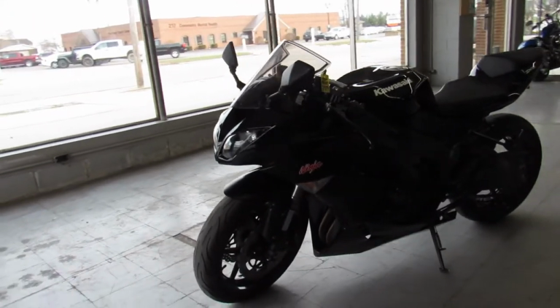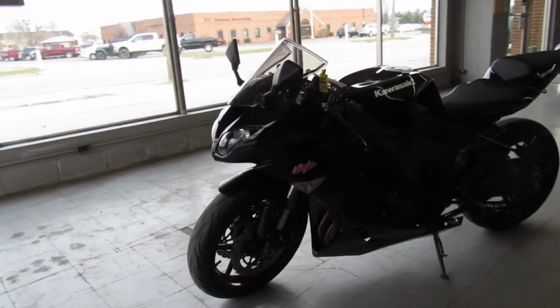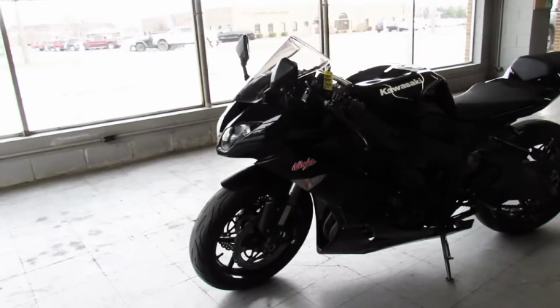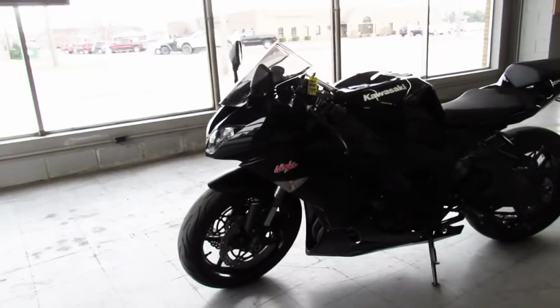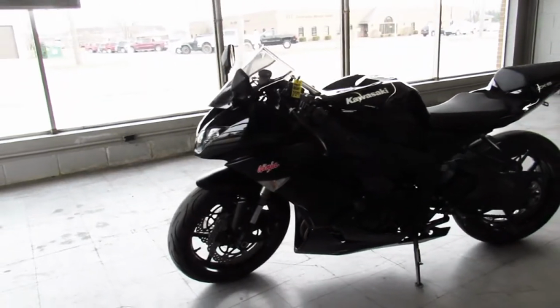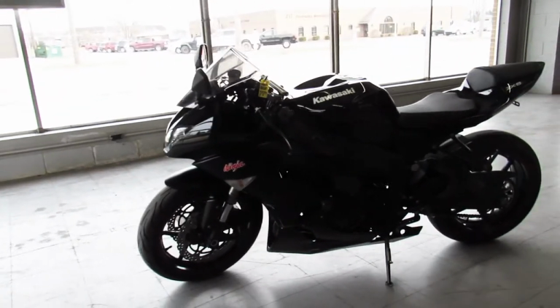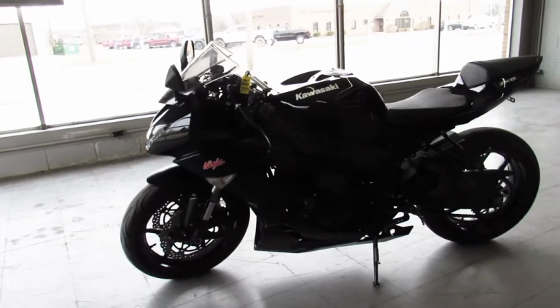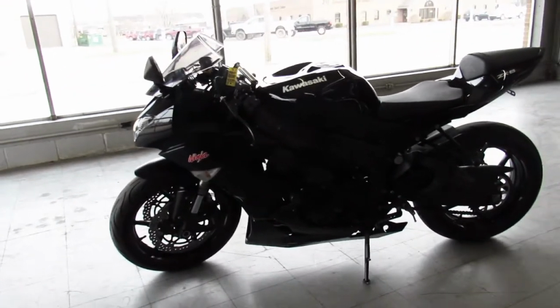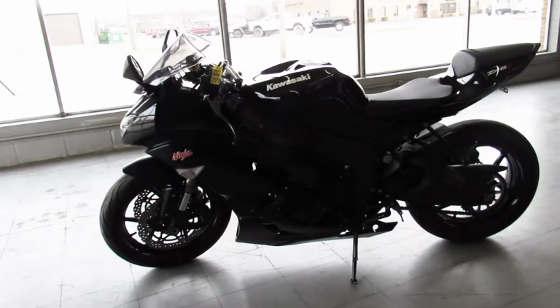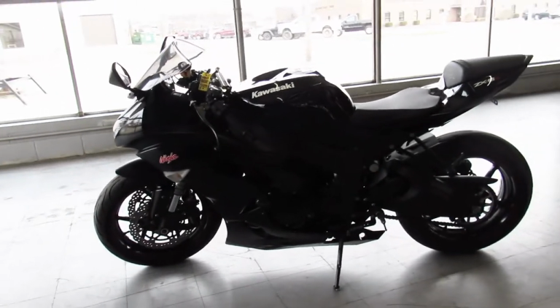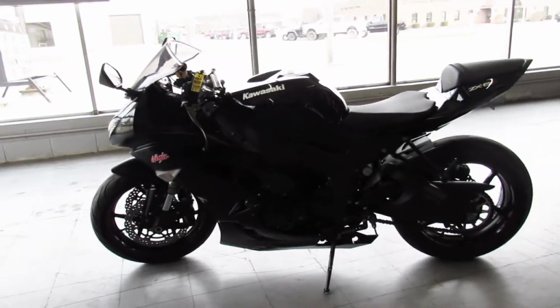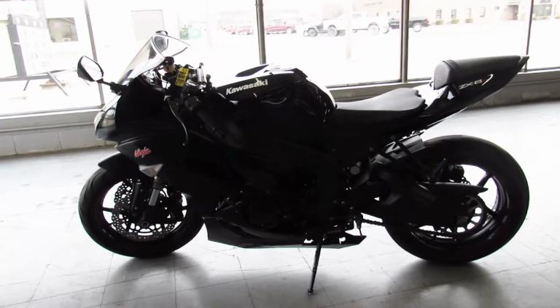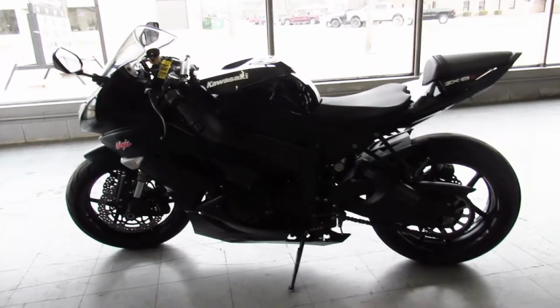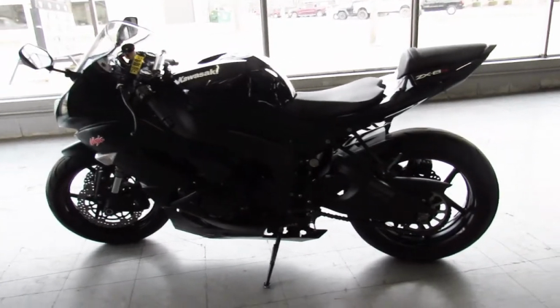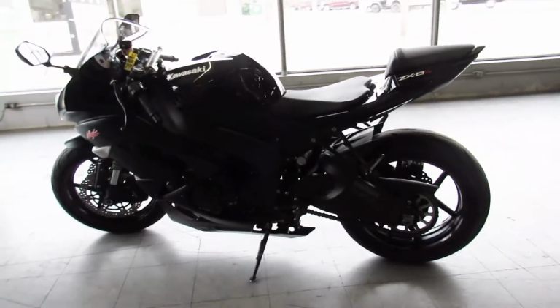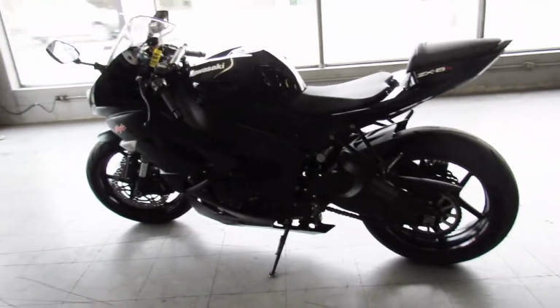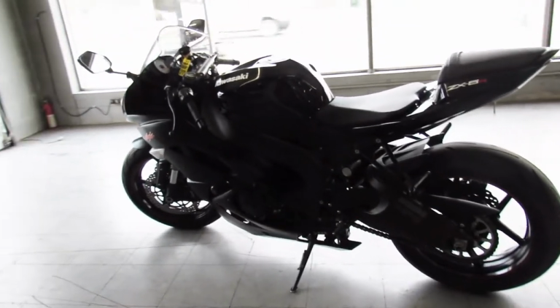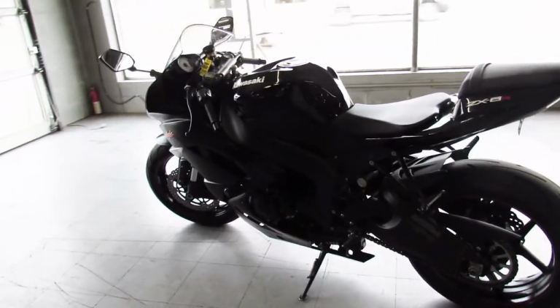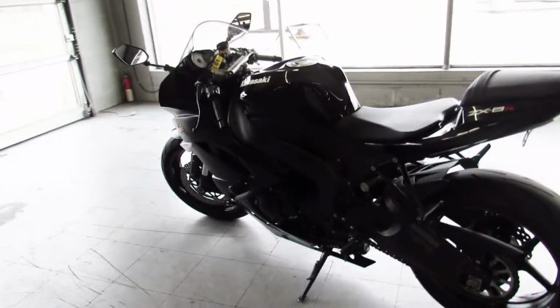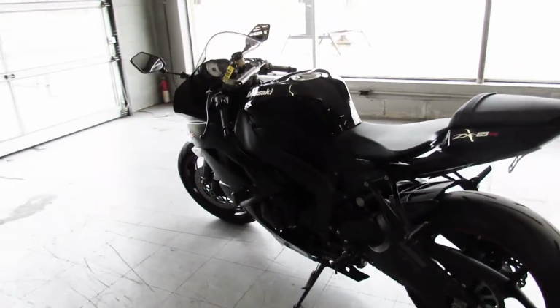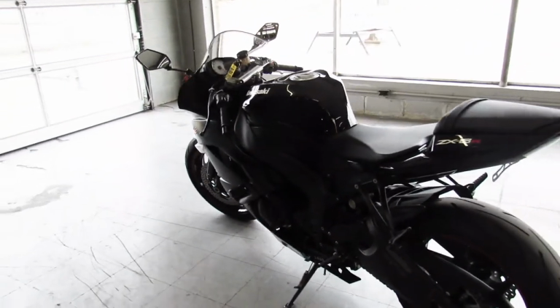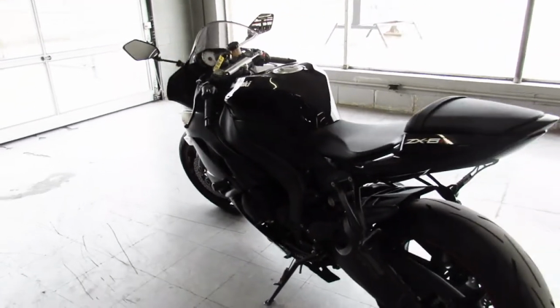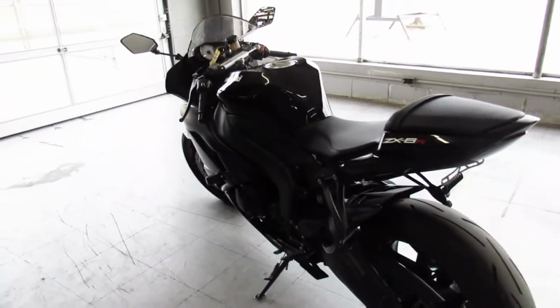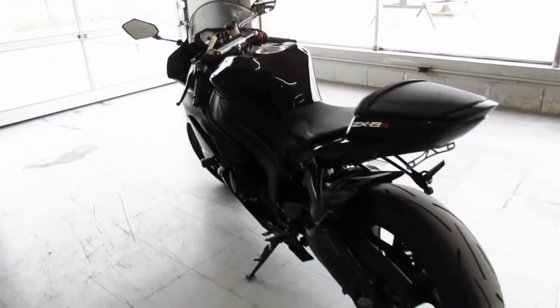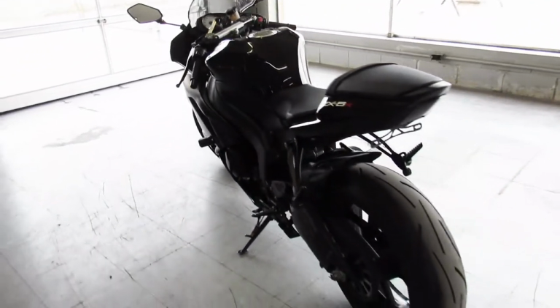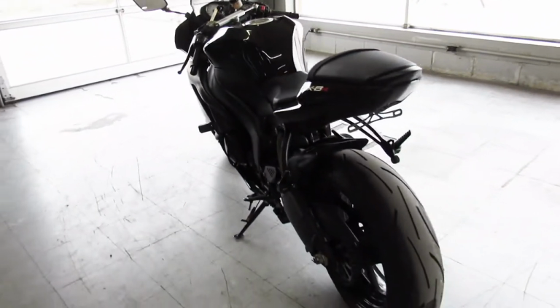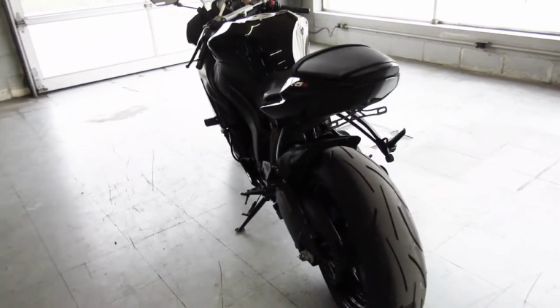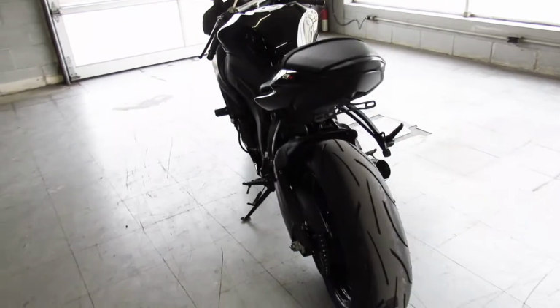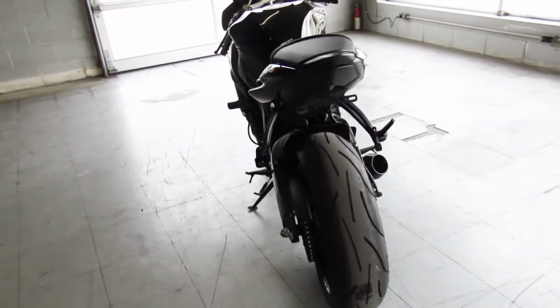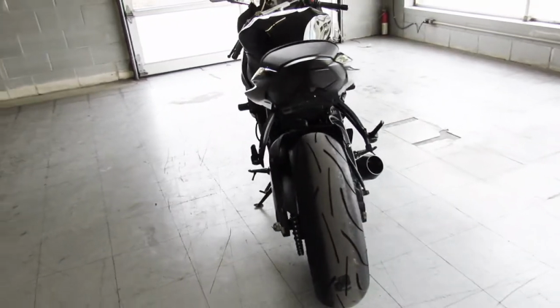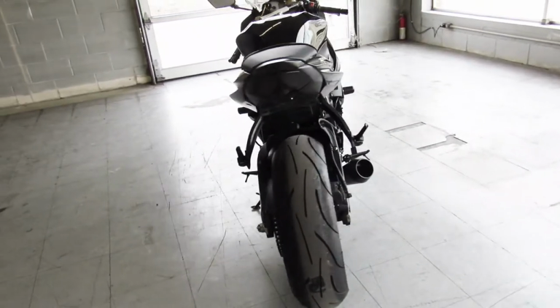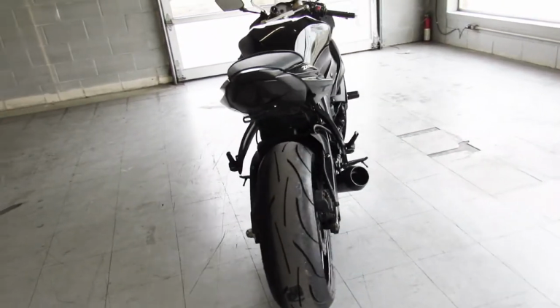This ZX6R is all blacked out and super clean, just serviced at the dealership. All the fluids have been changed, inspected, and it's ready to tear up the streets, guys.